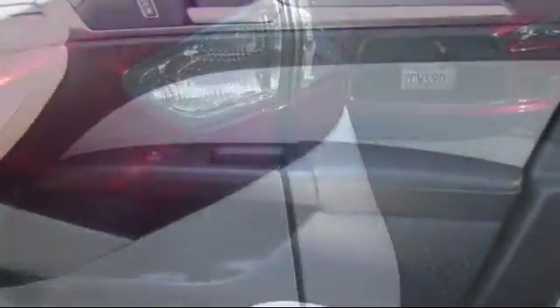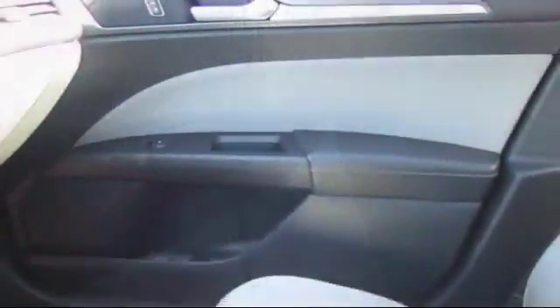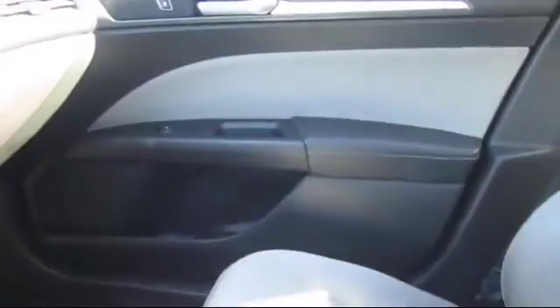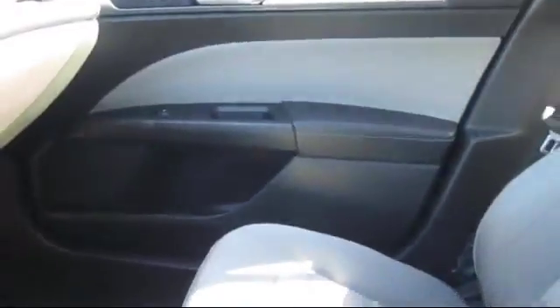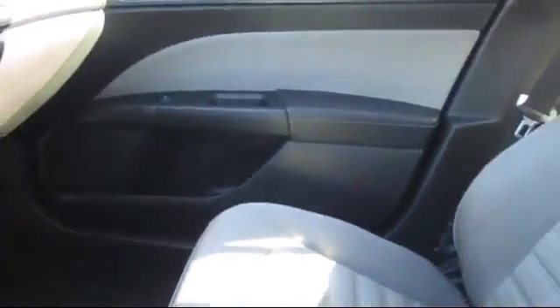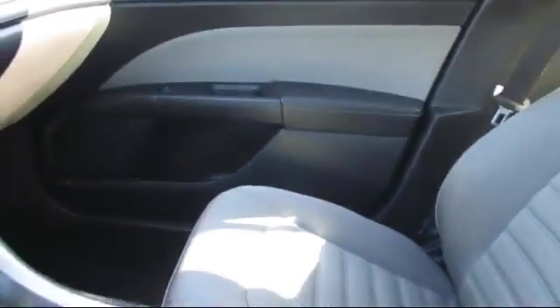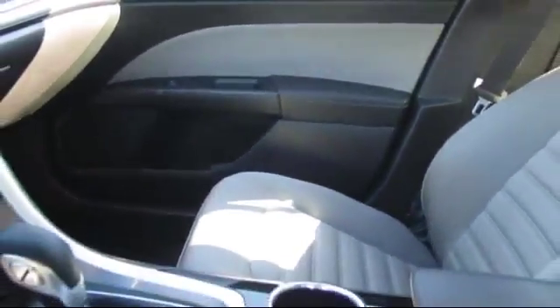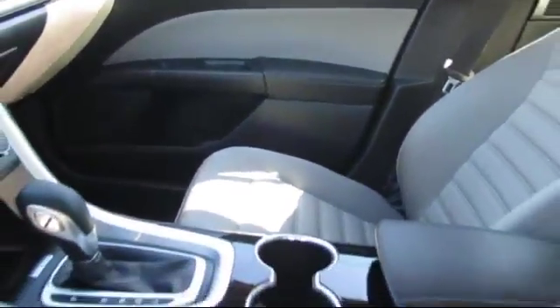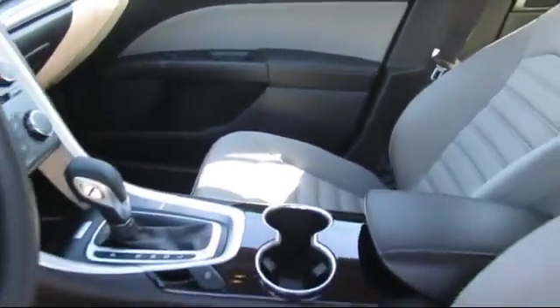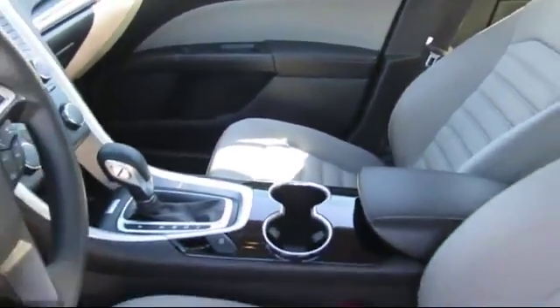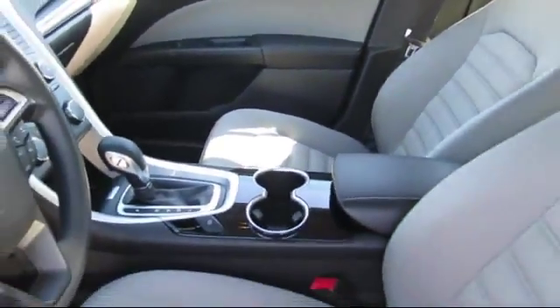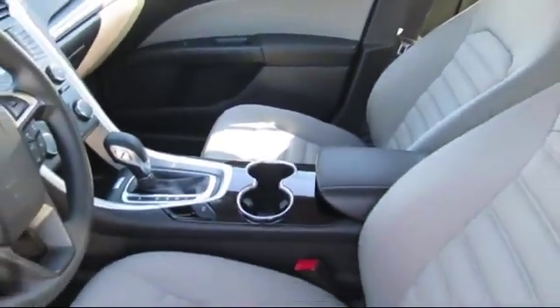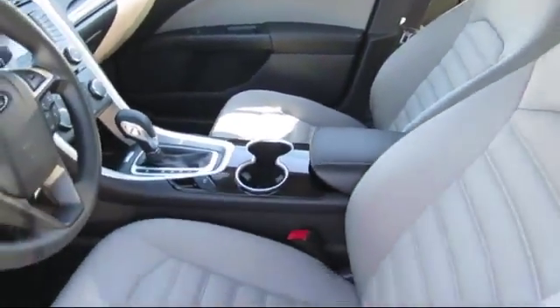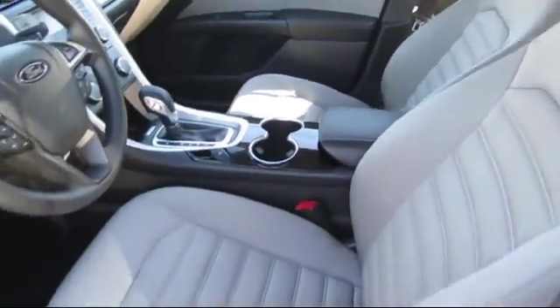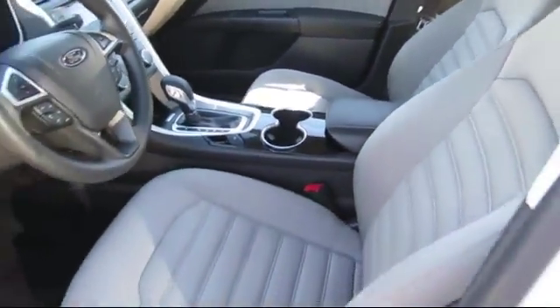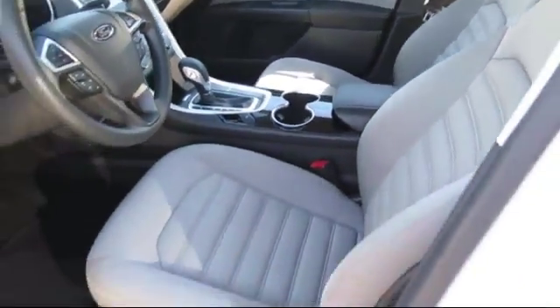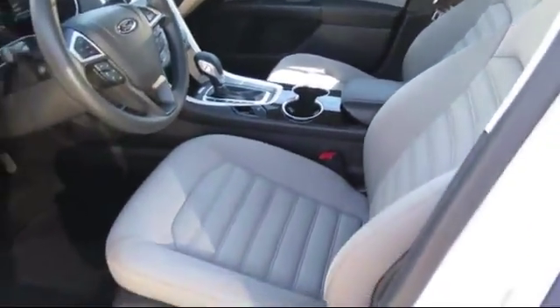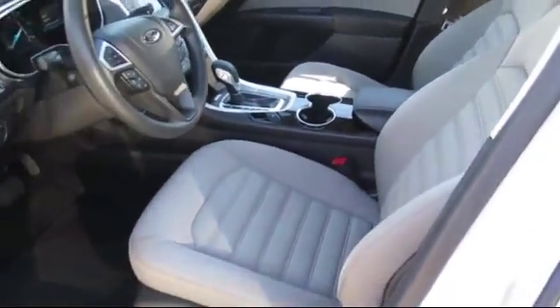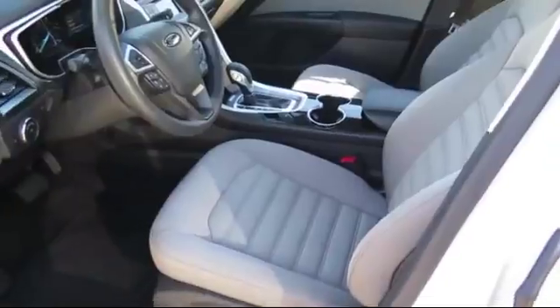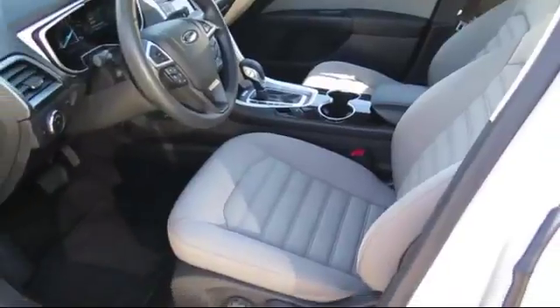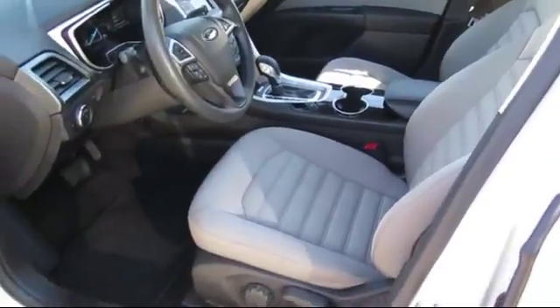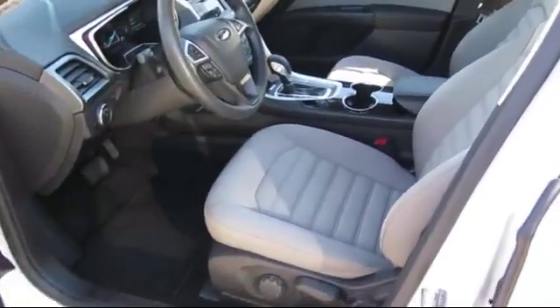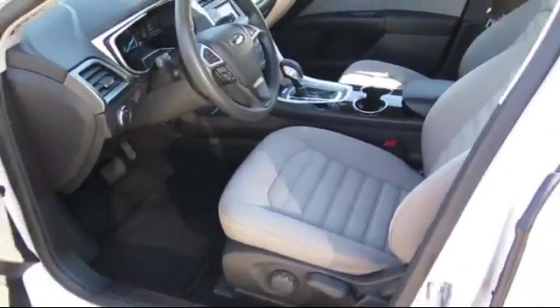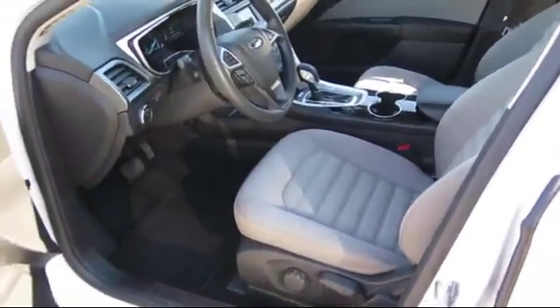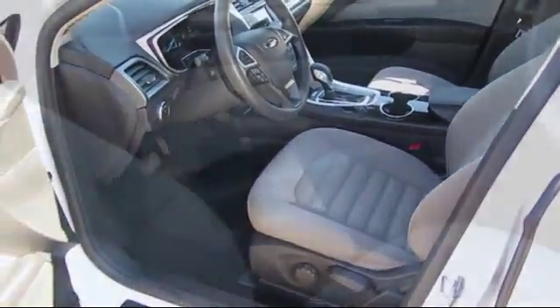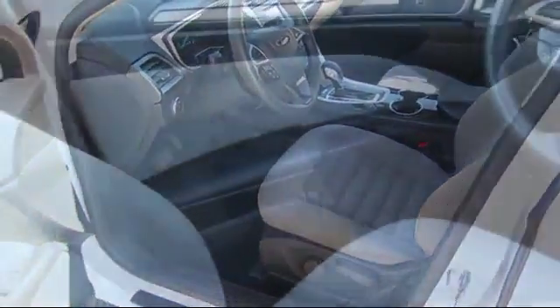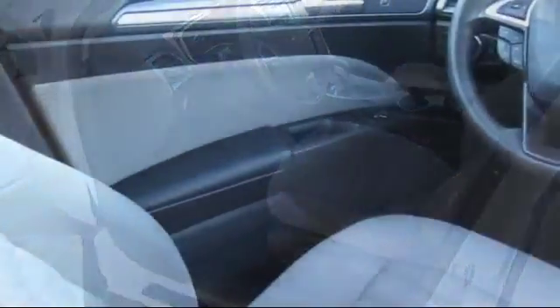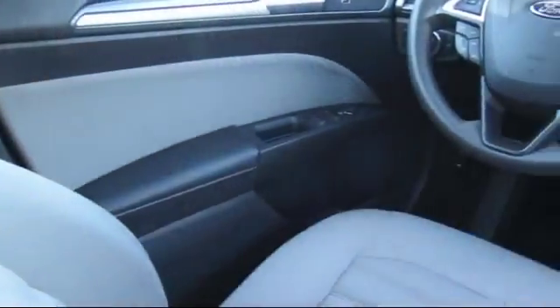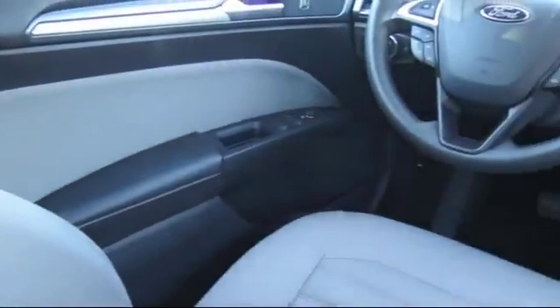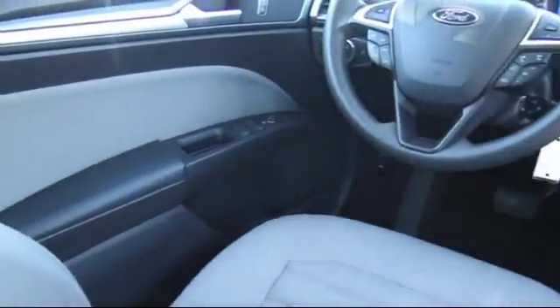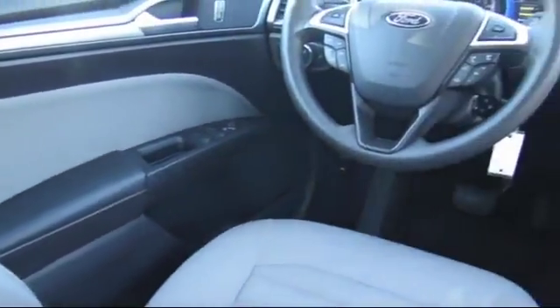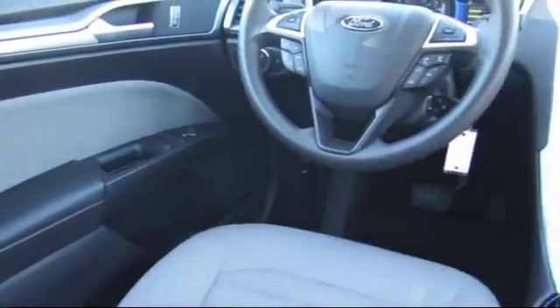Every pre-owned vehicle is professionally inspected by San Francisco Toyota's factory-trained technicians. Our friendly and accommodating staff is eager to assist you in finding the vehicle that's just right for you.